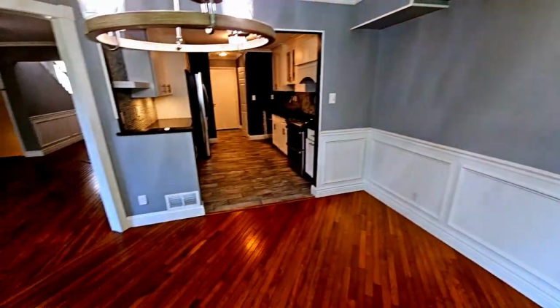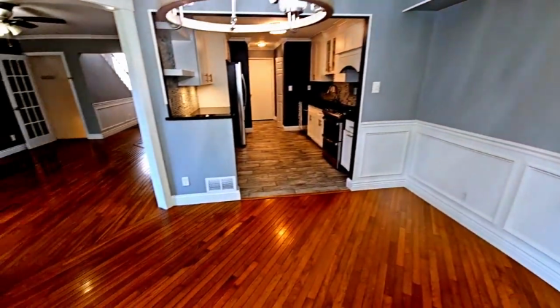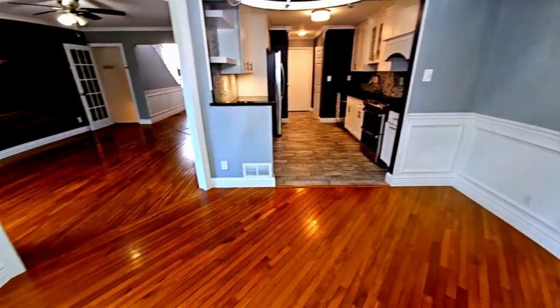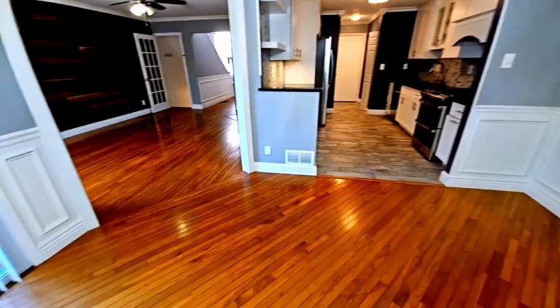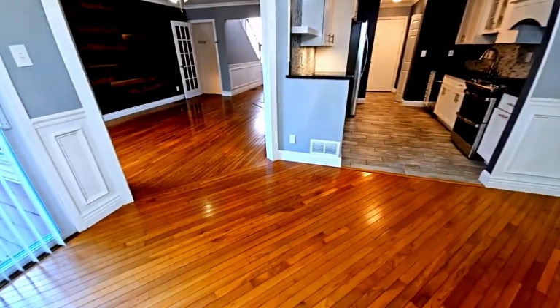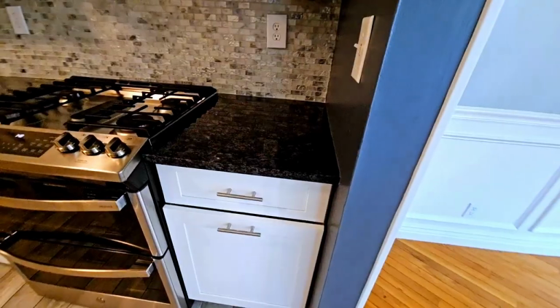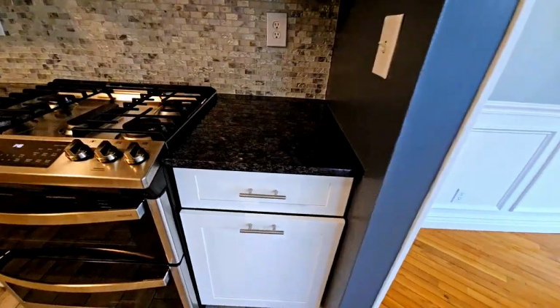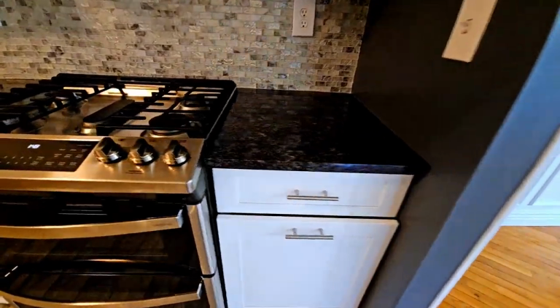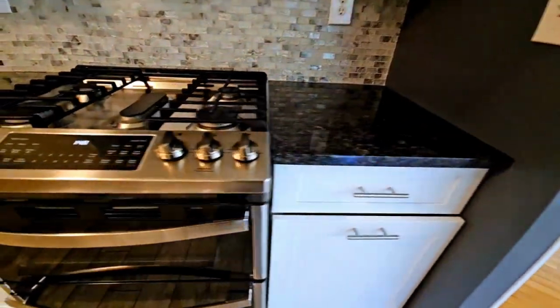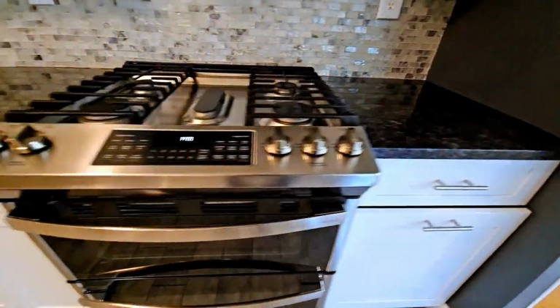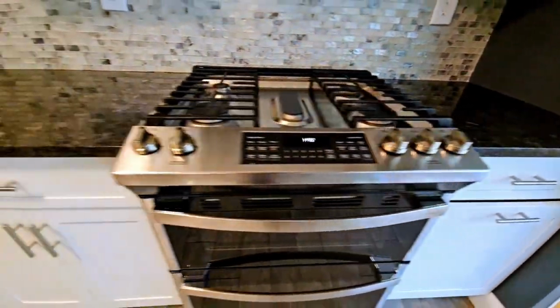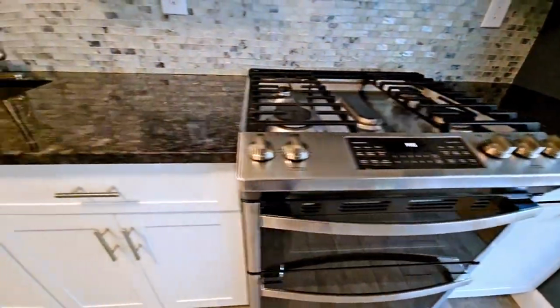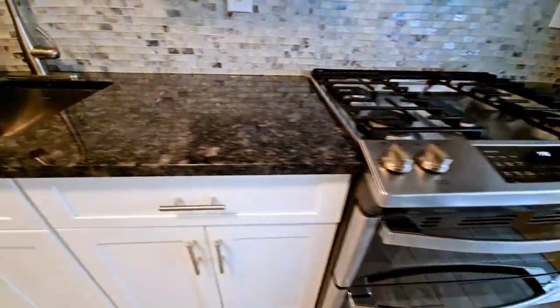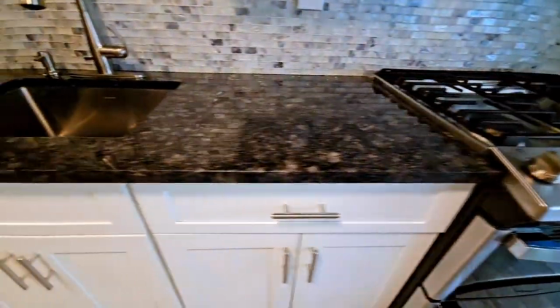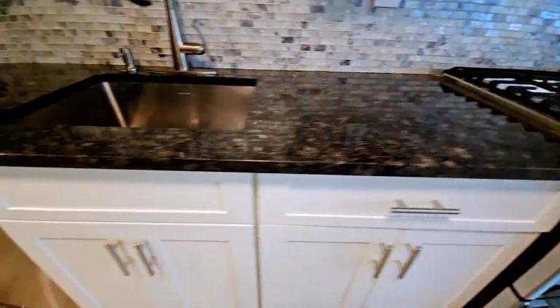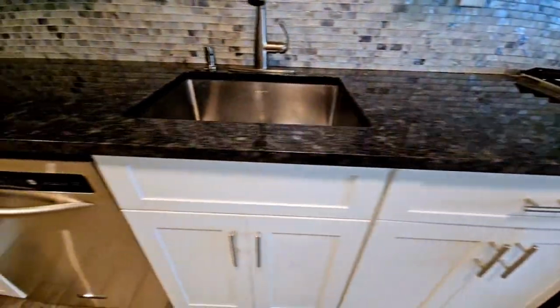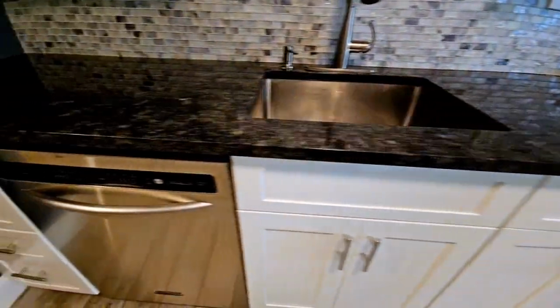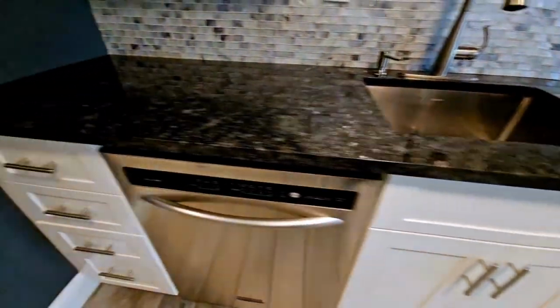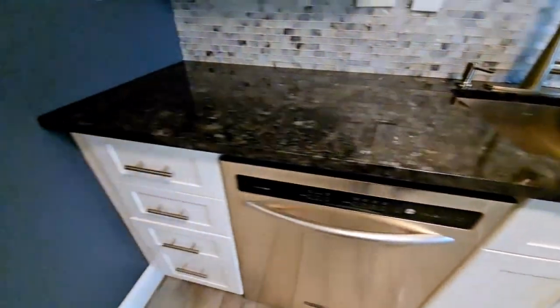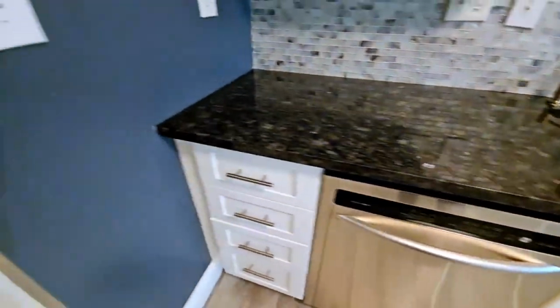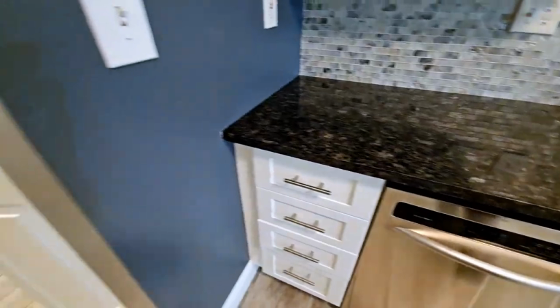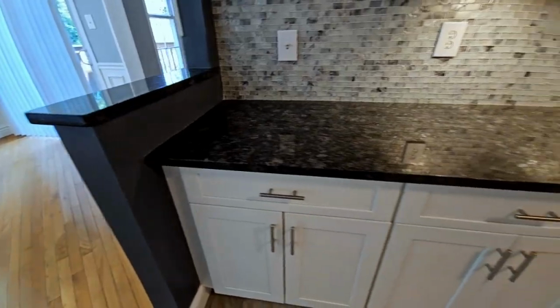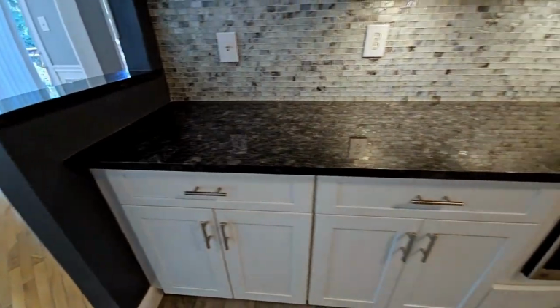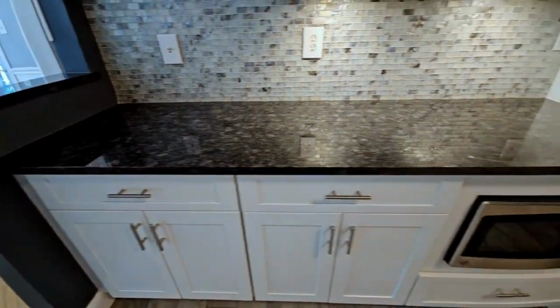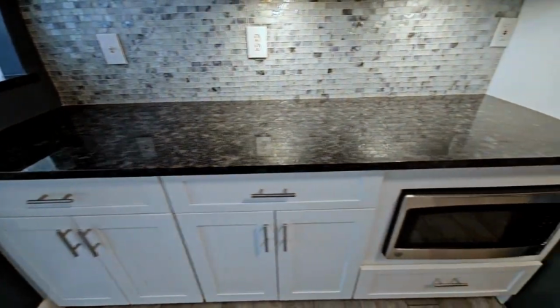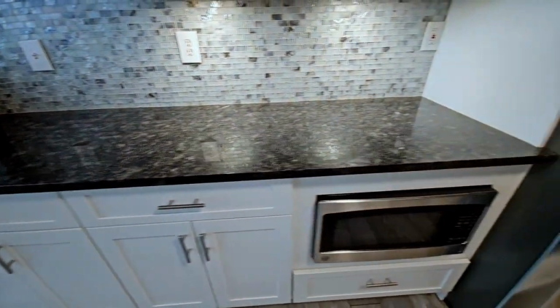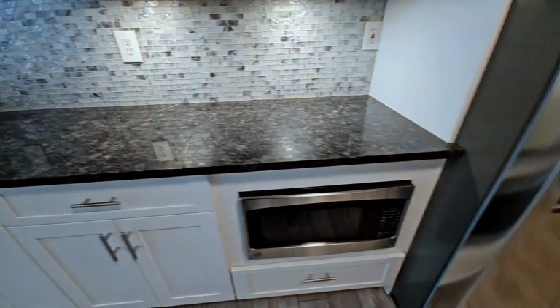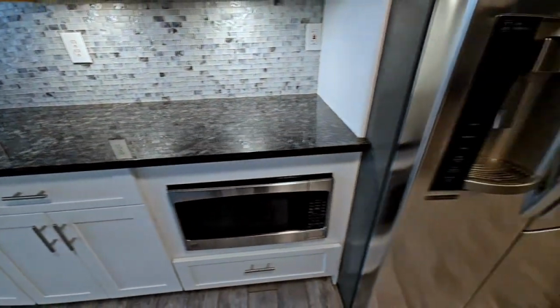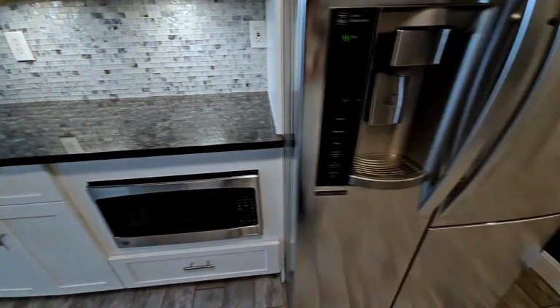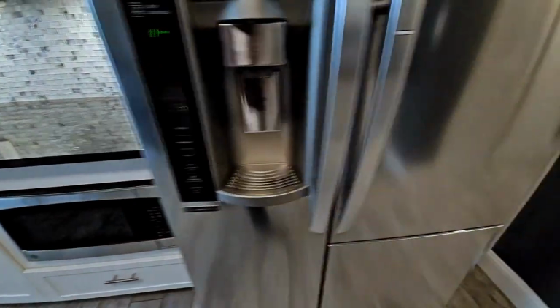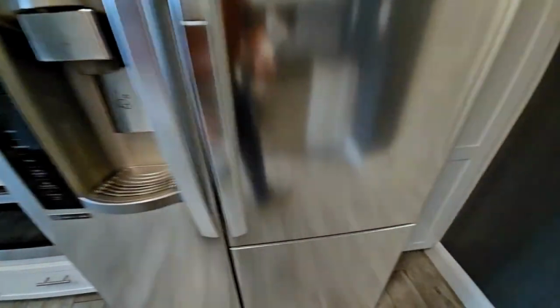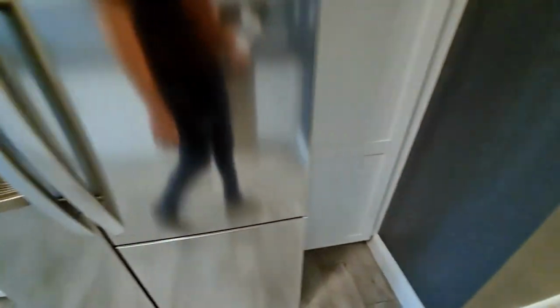The heart of the home? This gourmet kitchen boasts sleek countertops, stainless steel appliances, and plenty of cabinet space for all your culinary adventures. Whether you're a seasoned chef or just love to cook, this kitchen will inspire you.